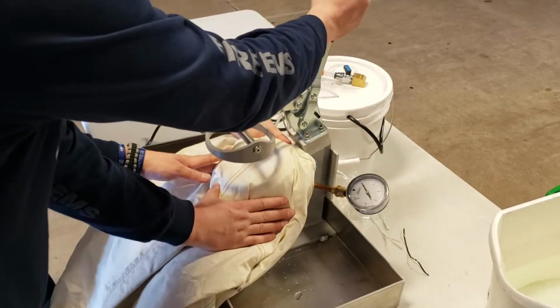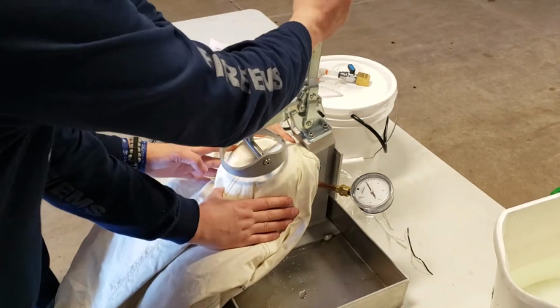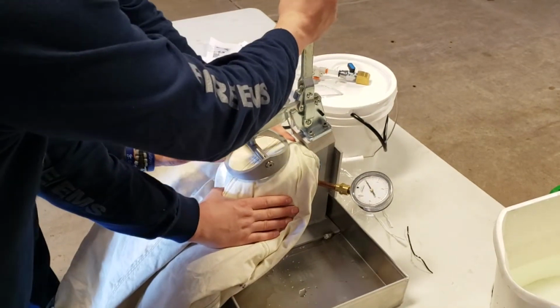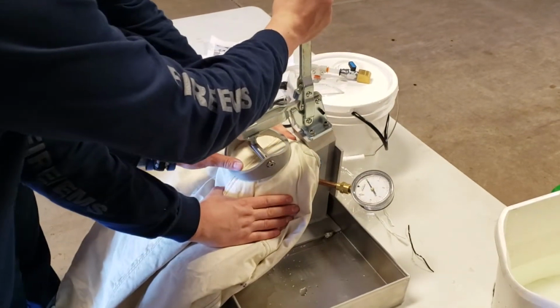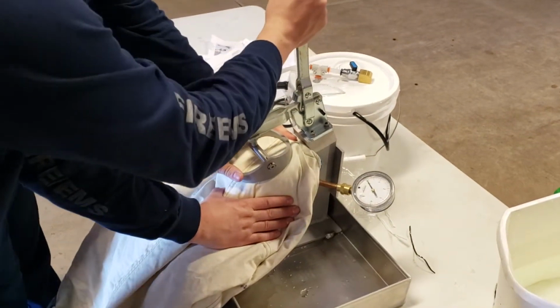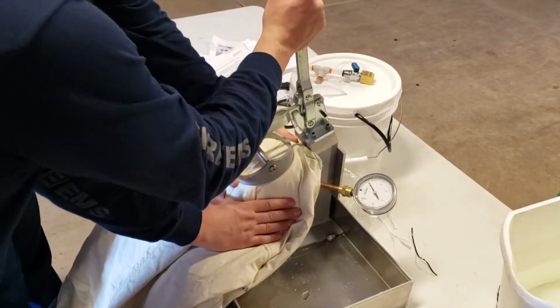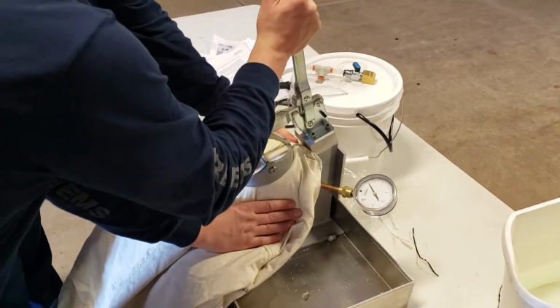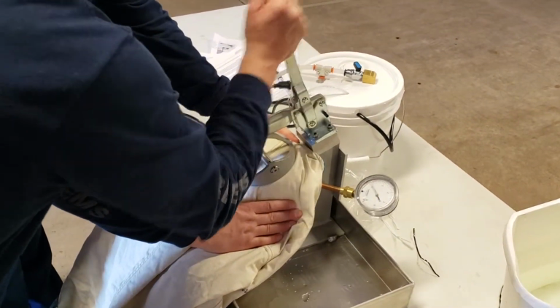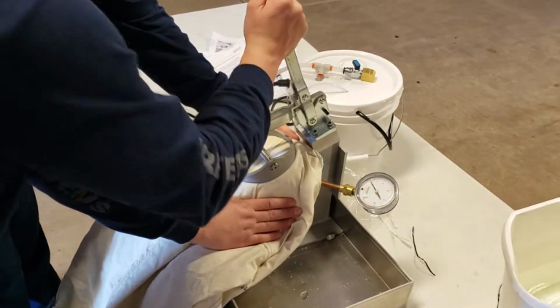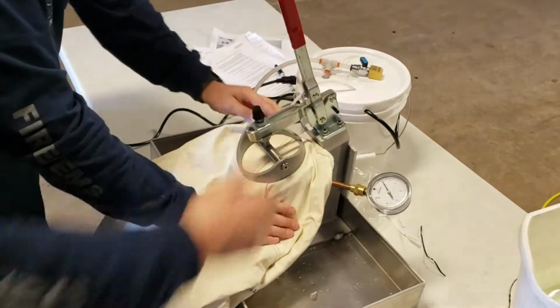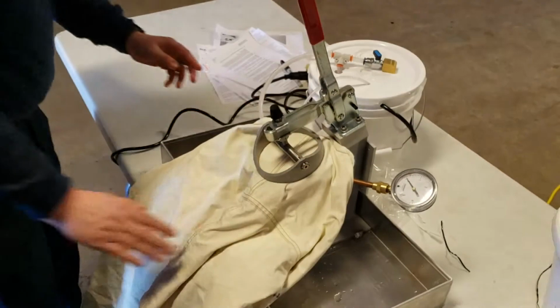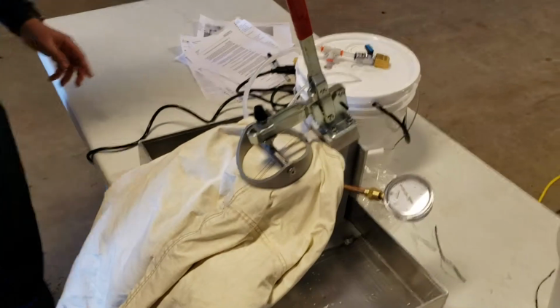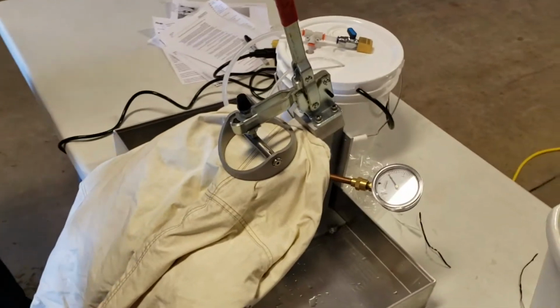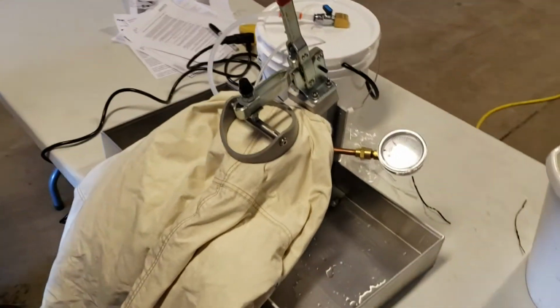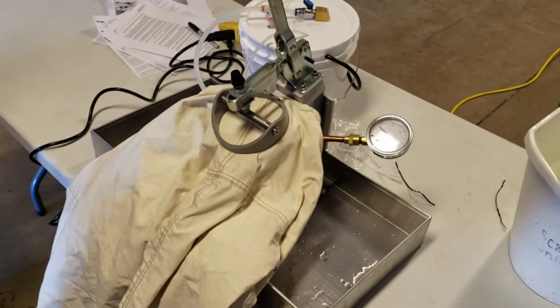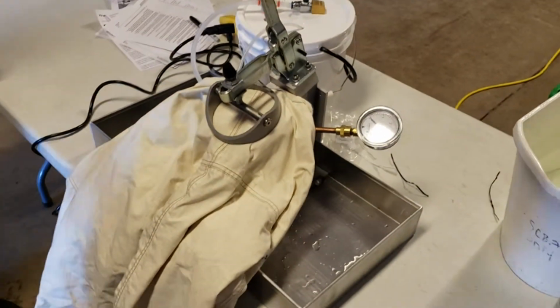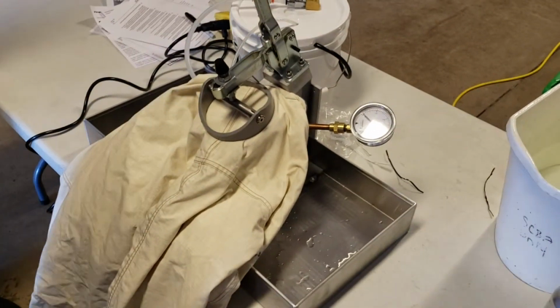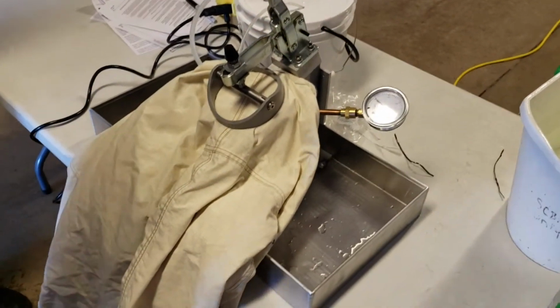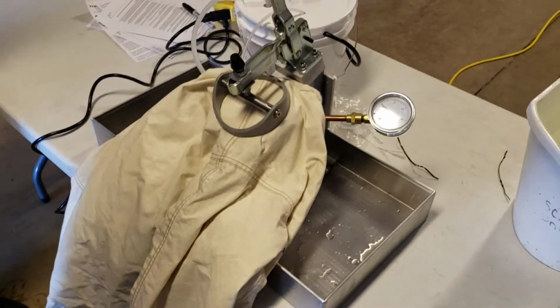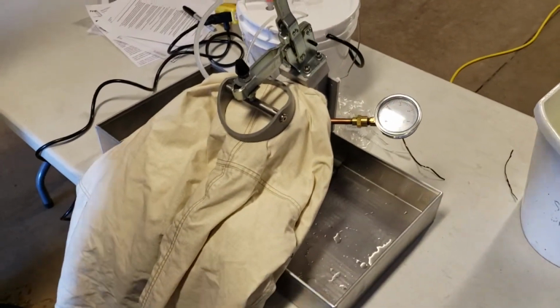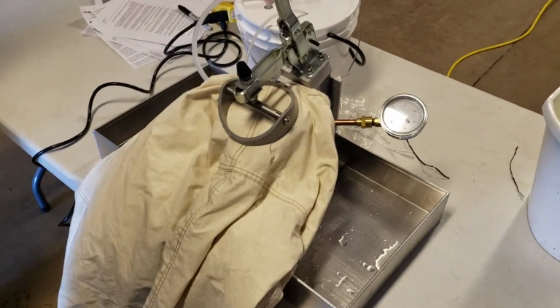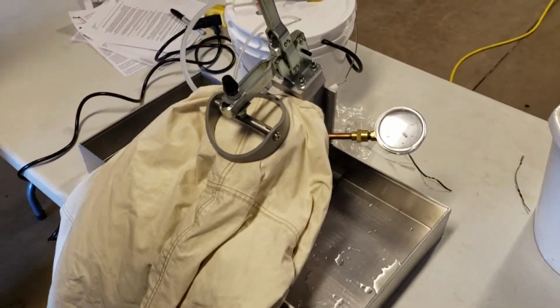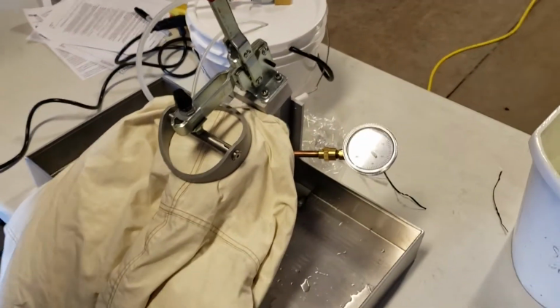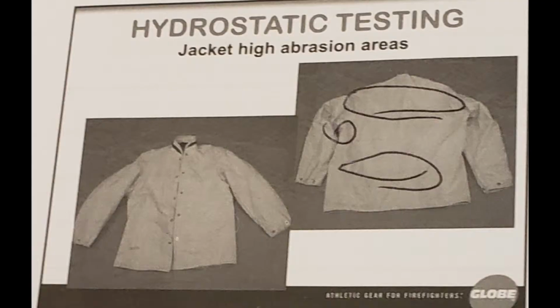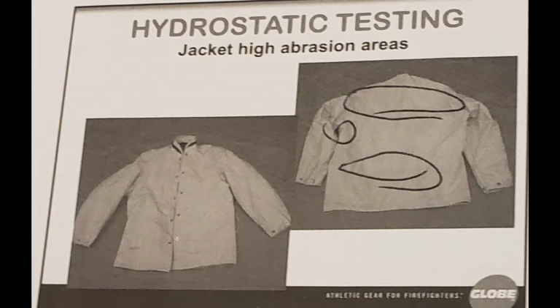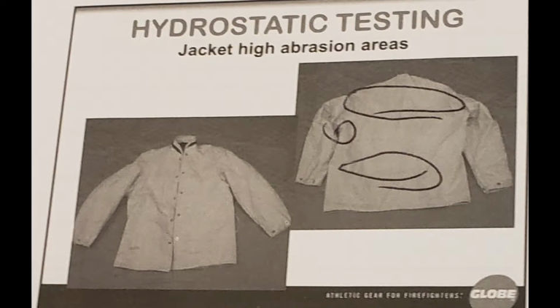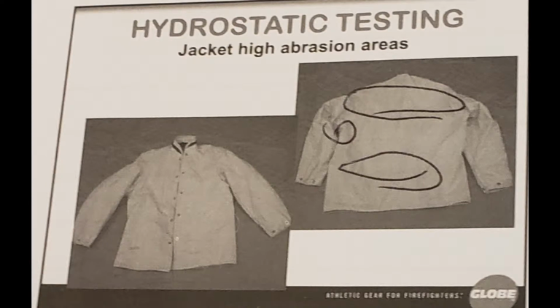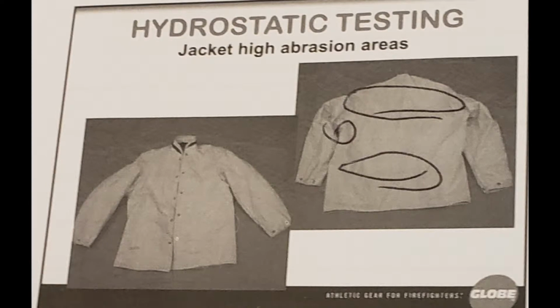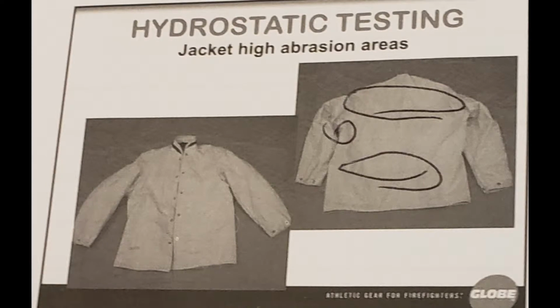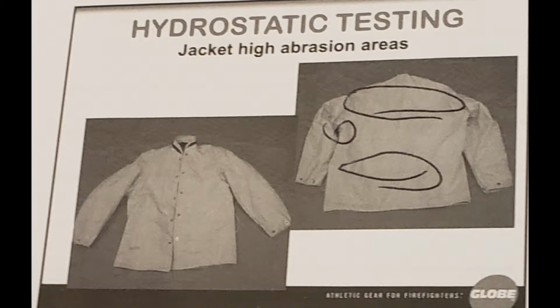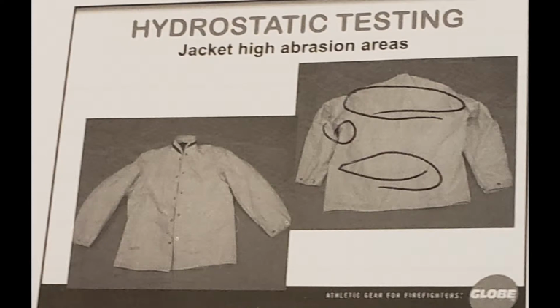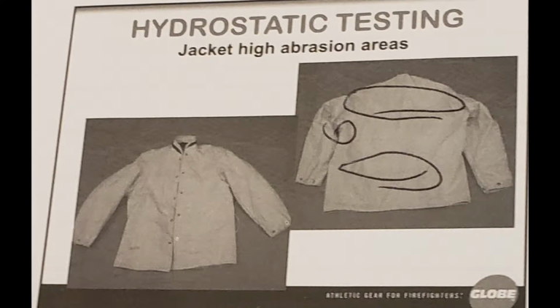Hydrostatic testing needs to be done during the annual PPE inspections, or if the garment has been subjected to potential damage where the moisture barrier may have been compromised. During hydrostatic testing, we must look at six specific areas that are prone to high wear.